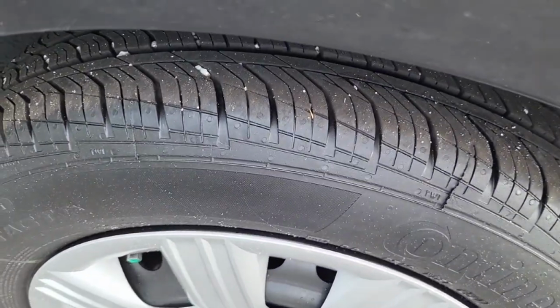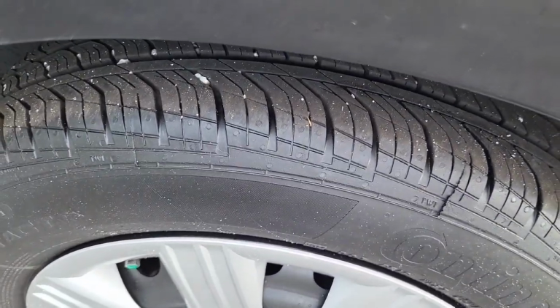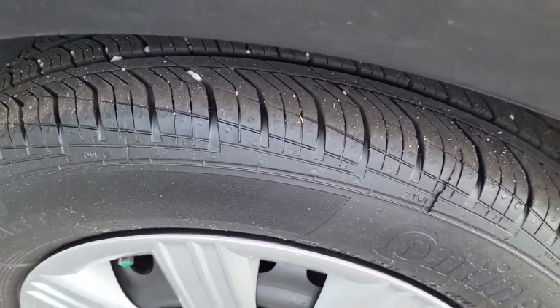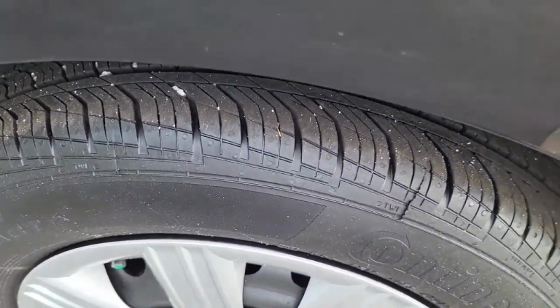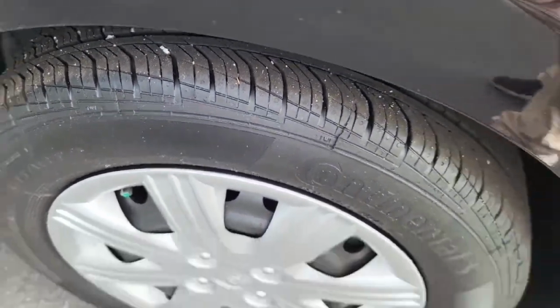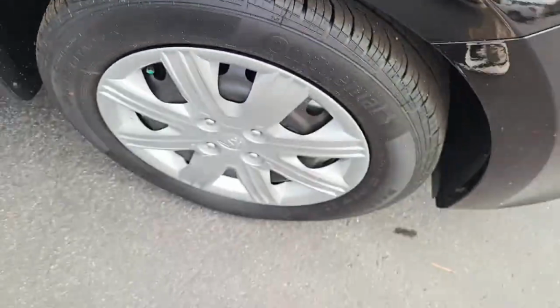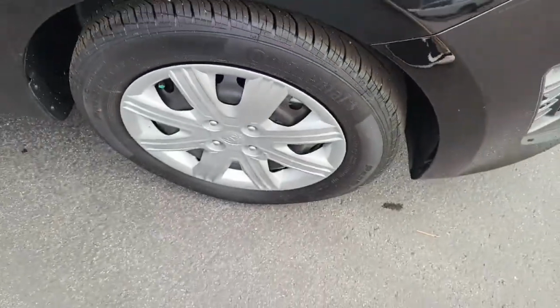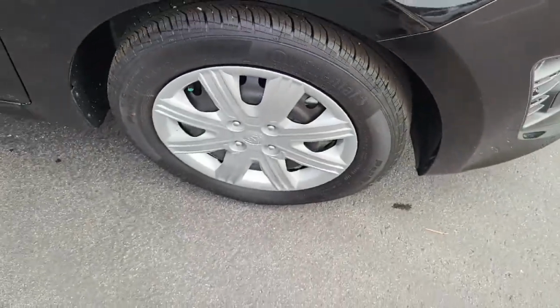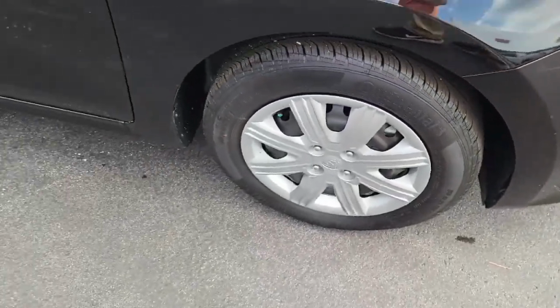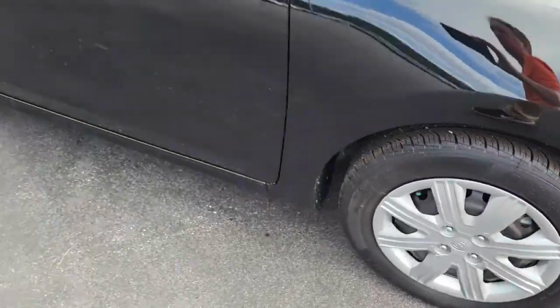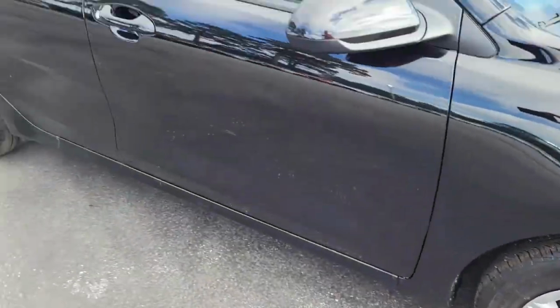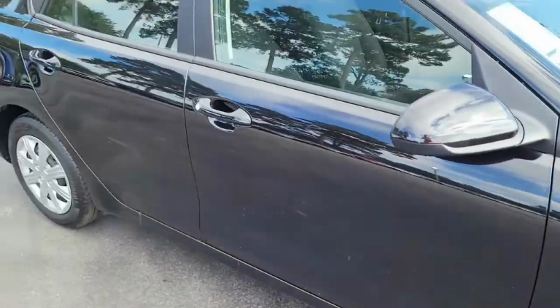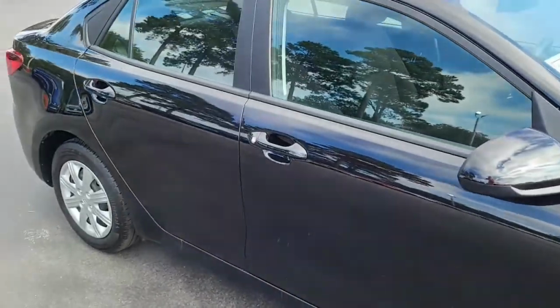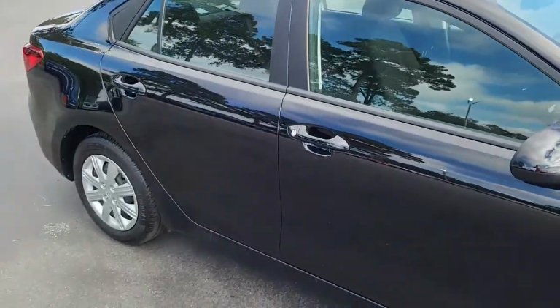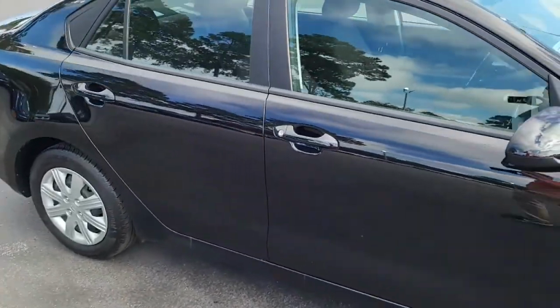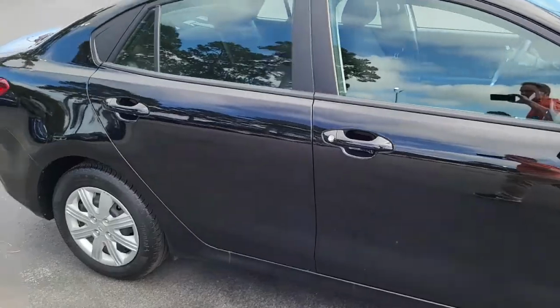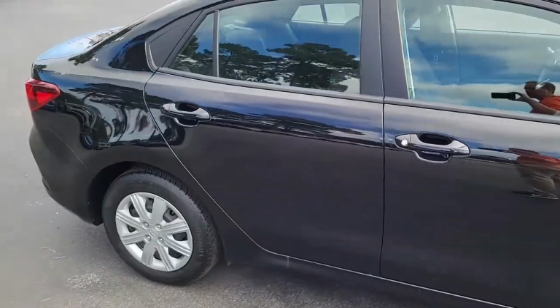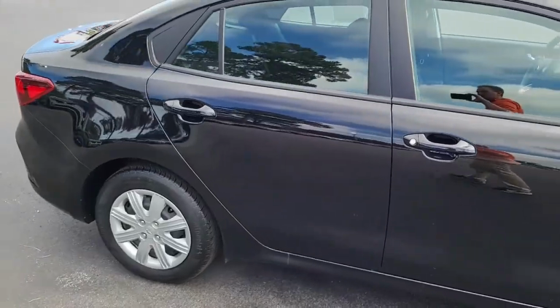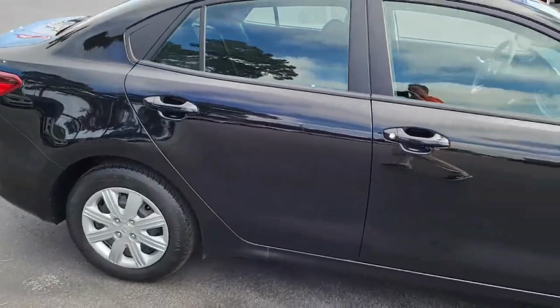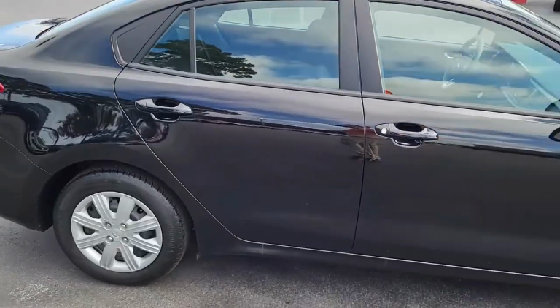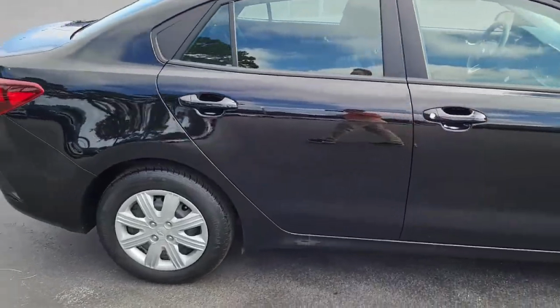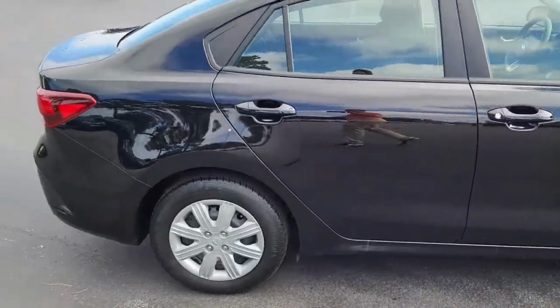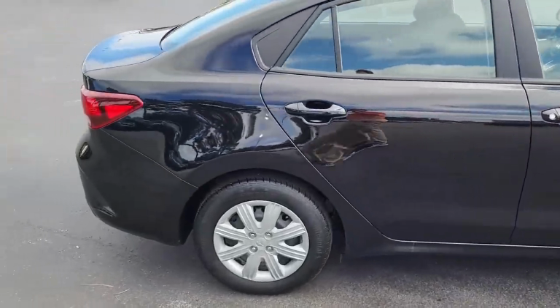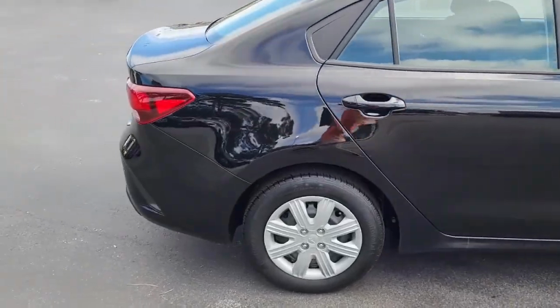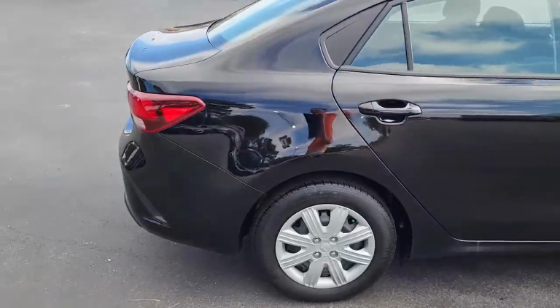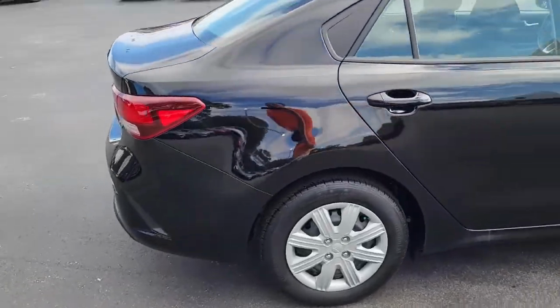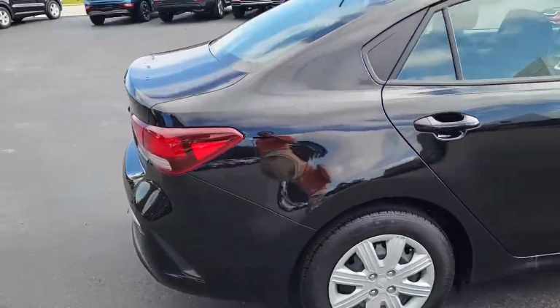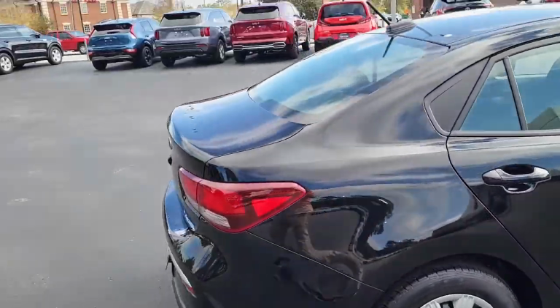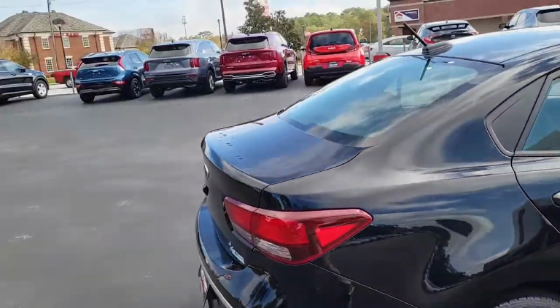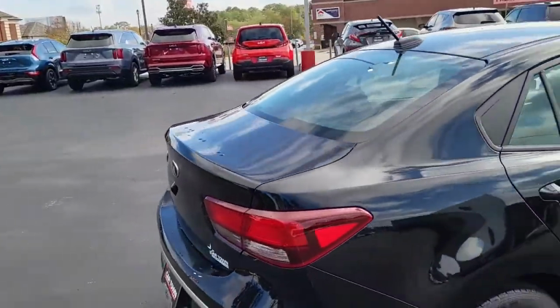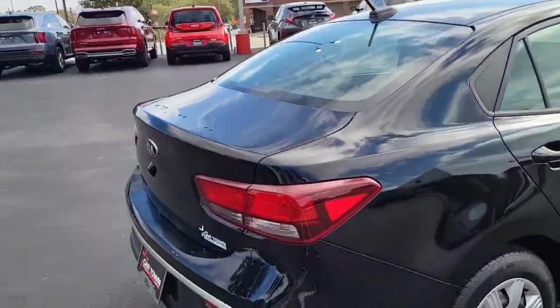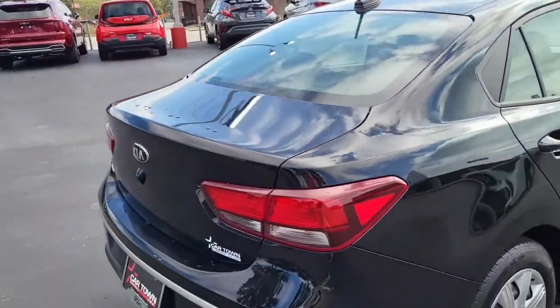Nice tread here on these detailed tires mounted on your alloy rims. Shadow black exterior, four door Kia Rio.